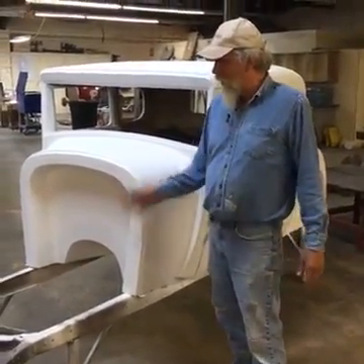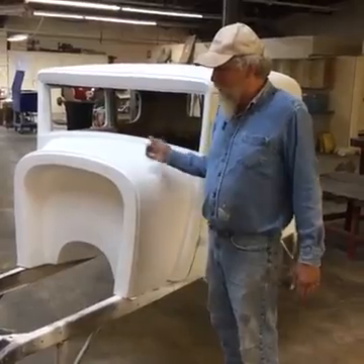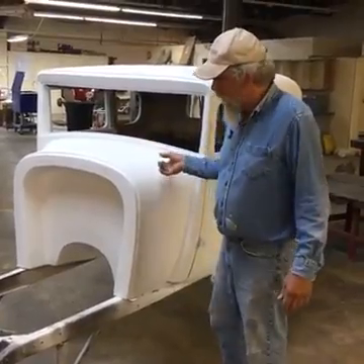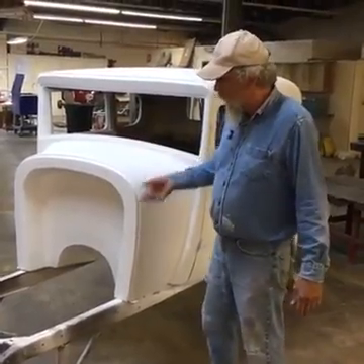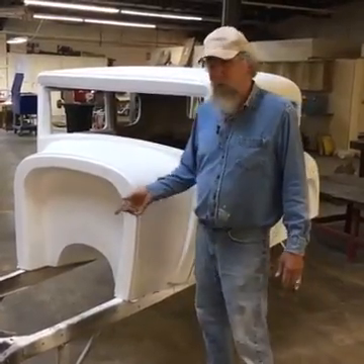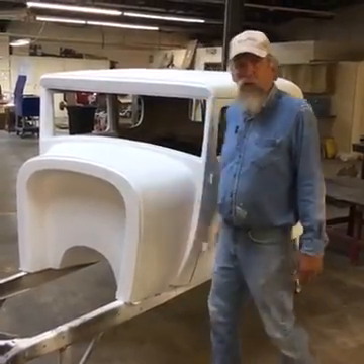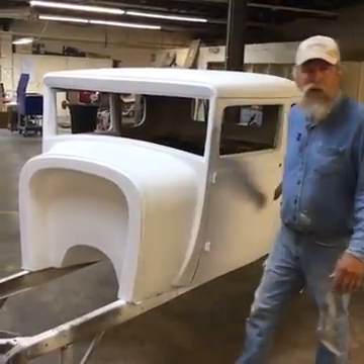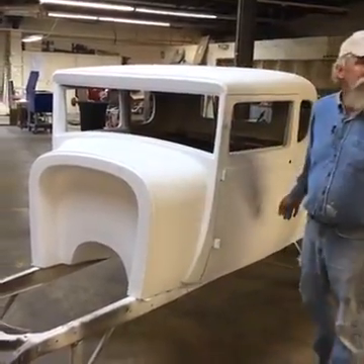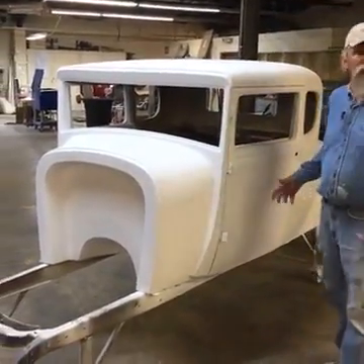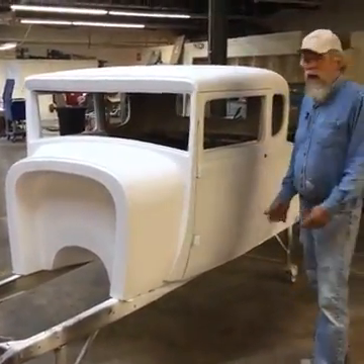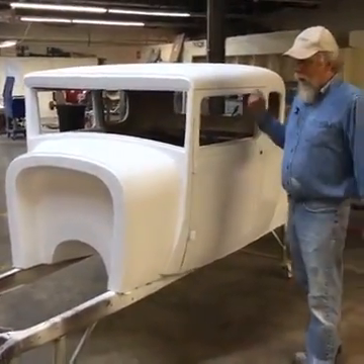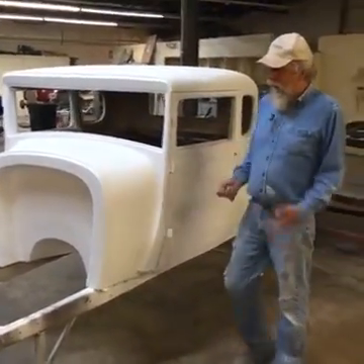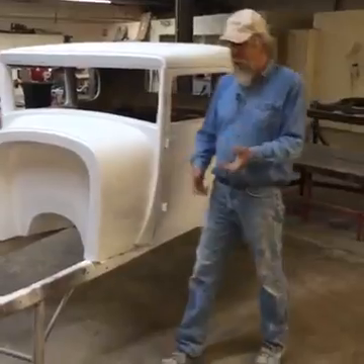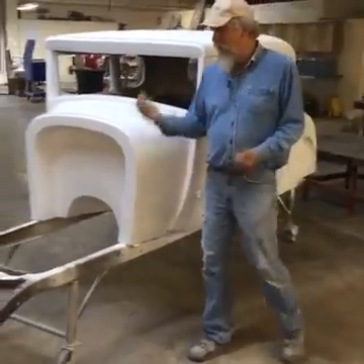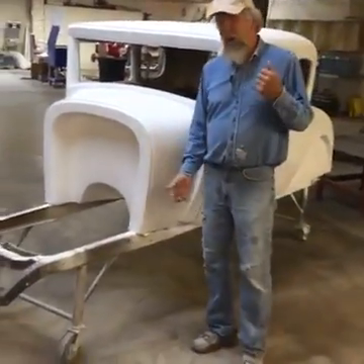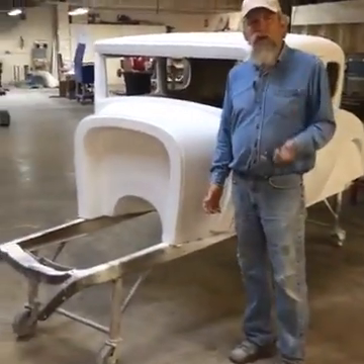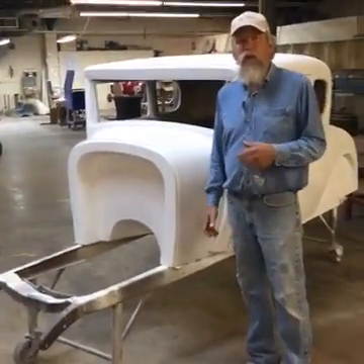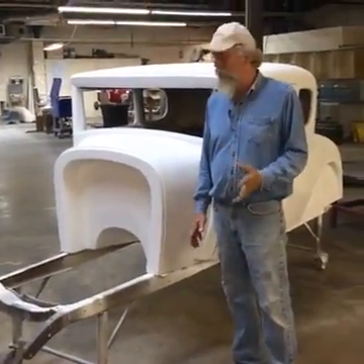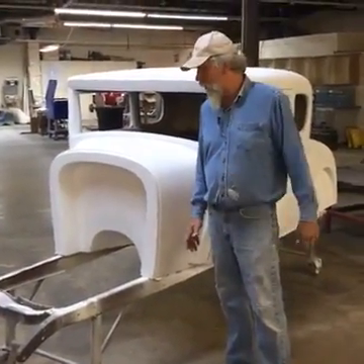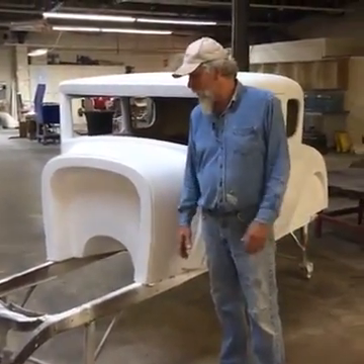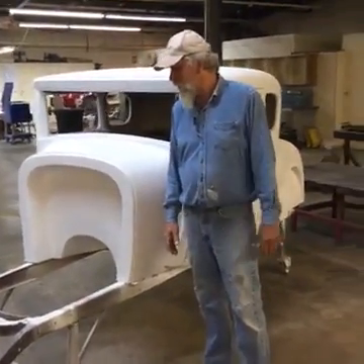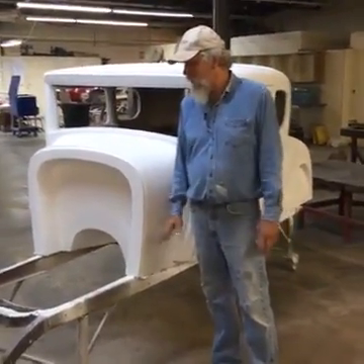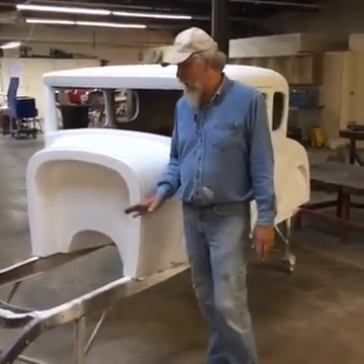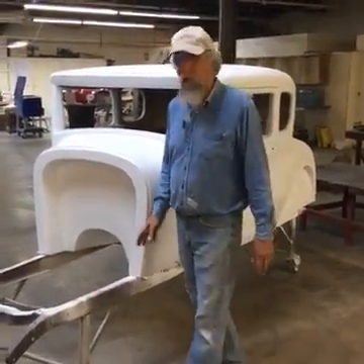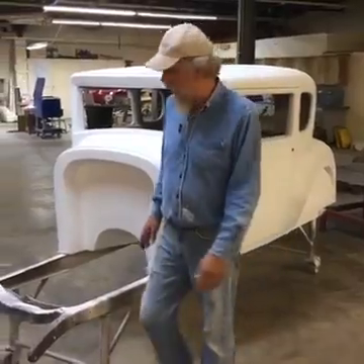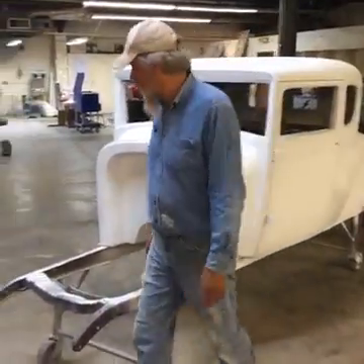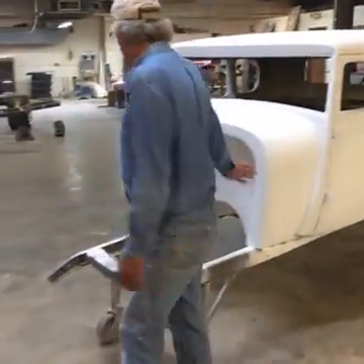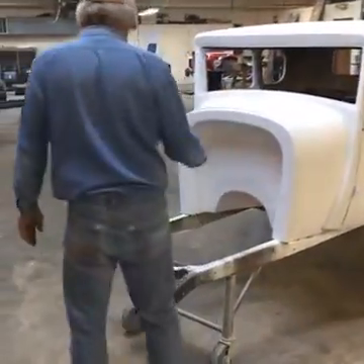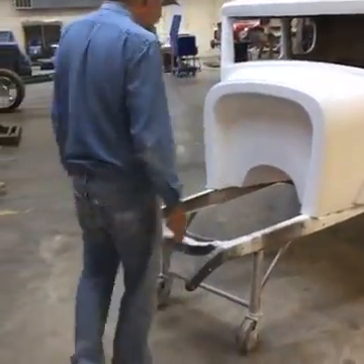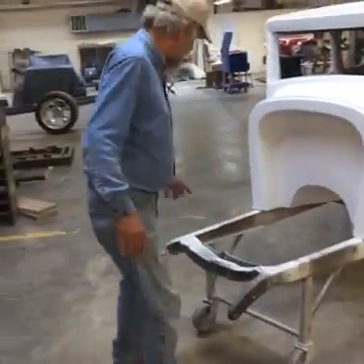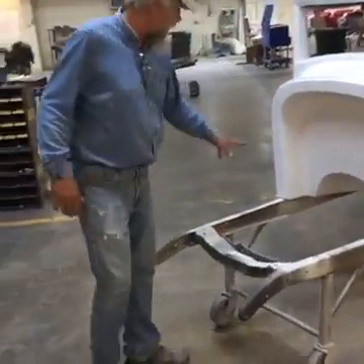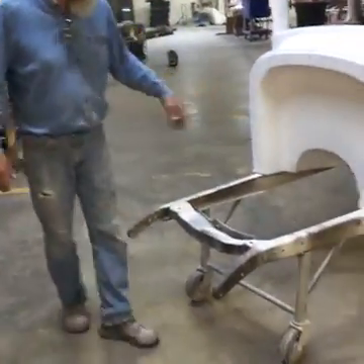But if I had the body off it and I picked up this frame in a corner, that frame will flex and it will twist with no problem at all. It is just not a very strong frame. It's a C-channel, riveted together.